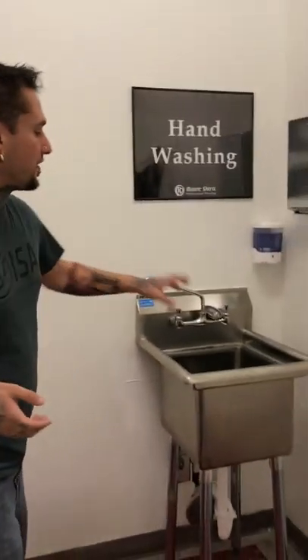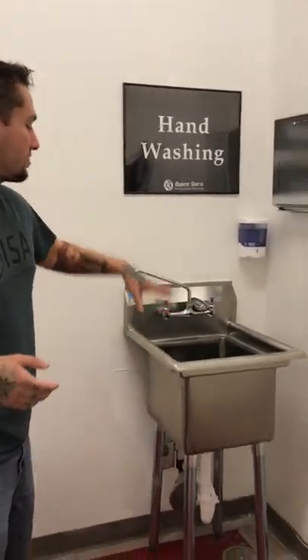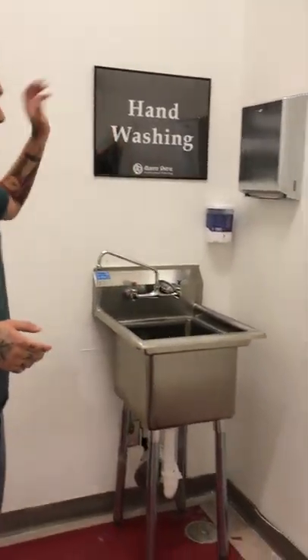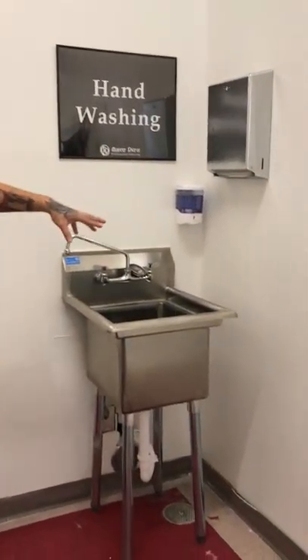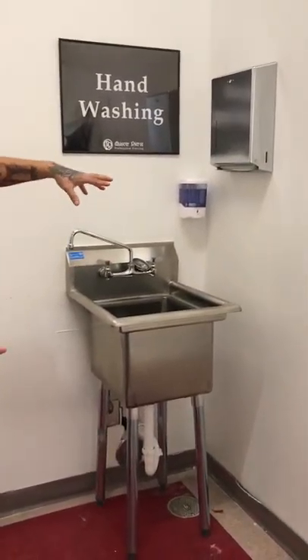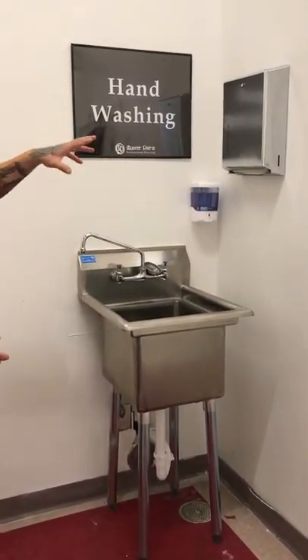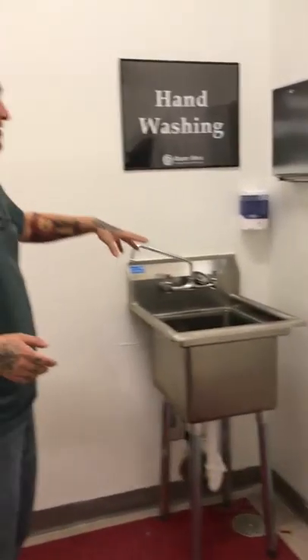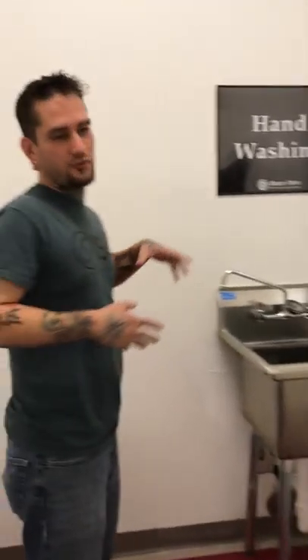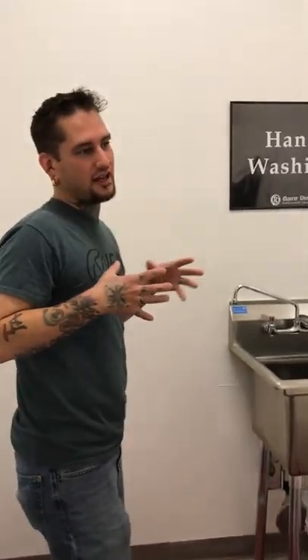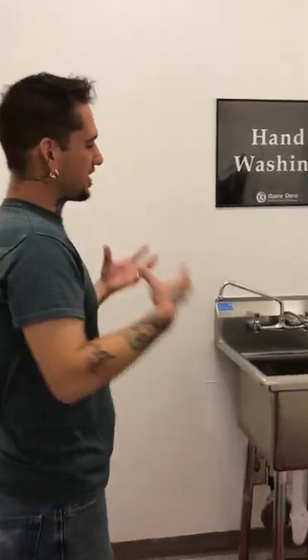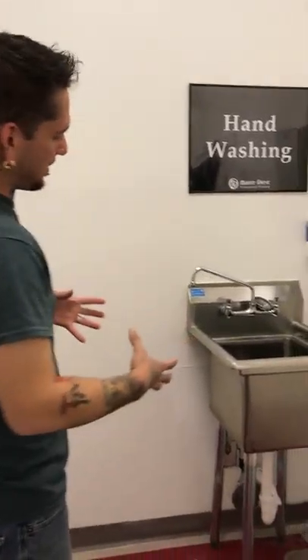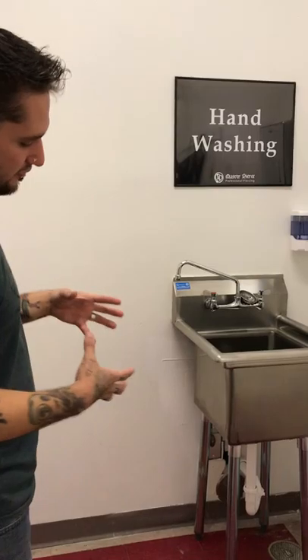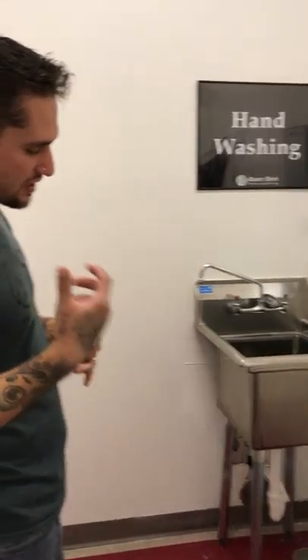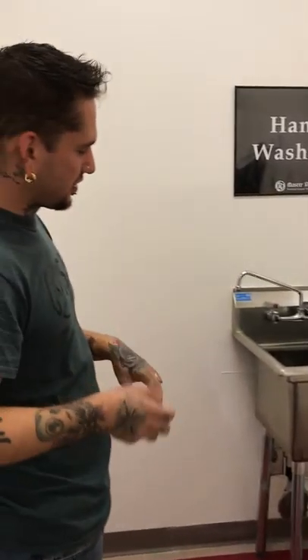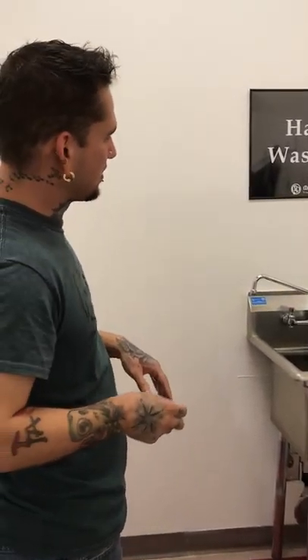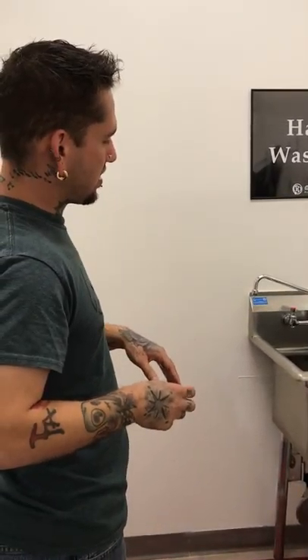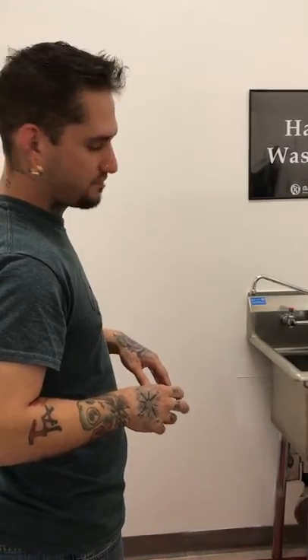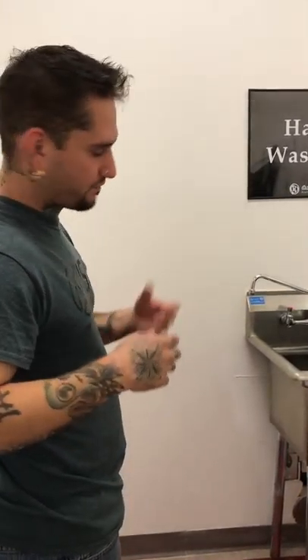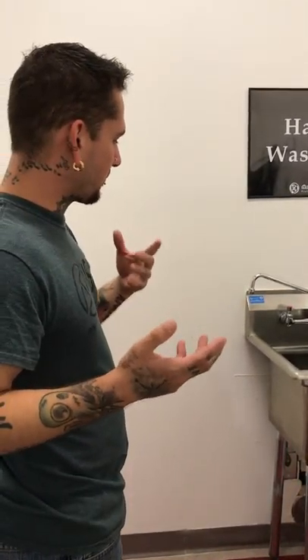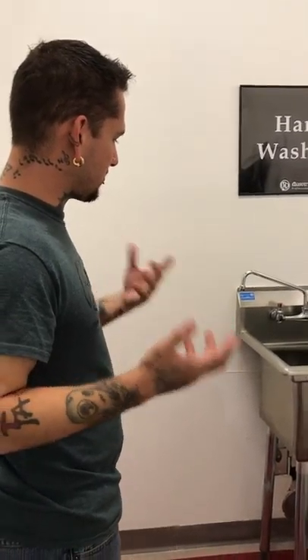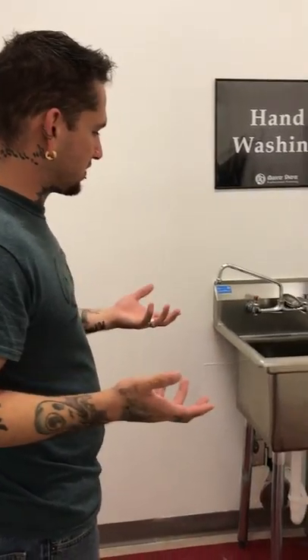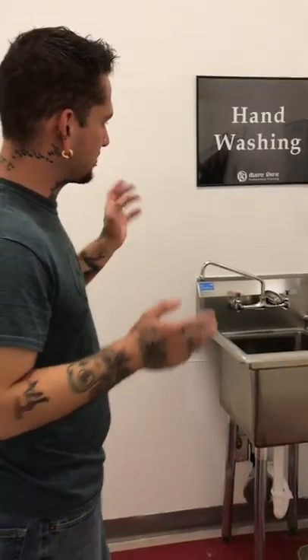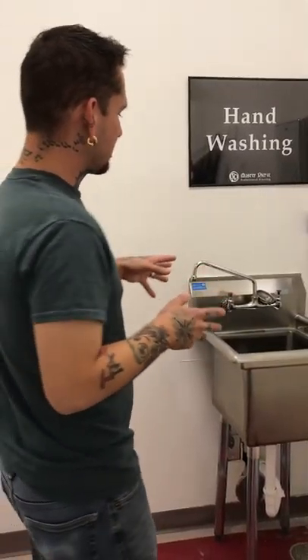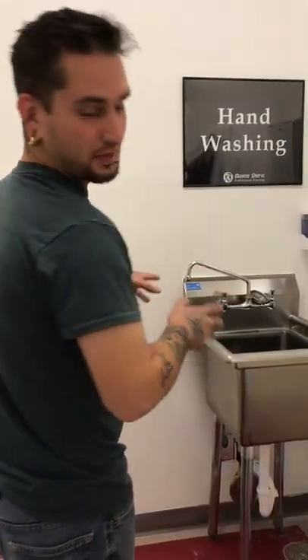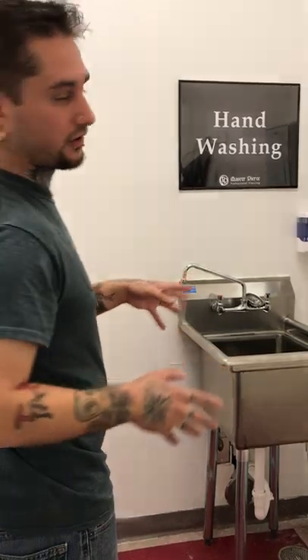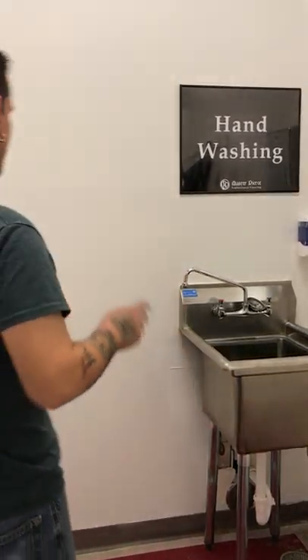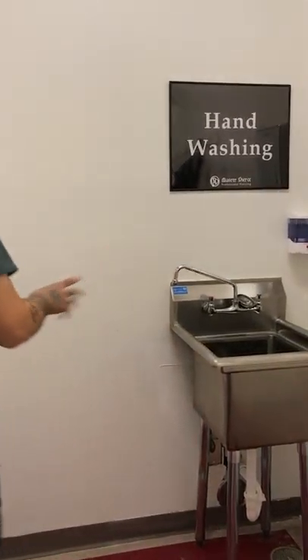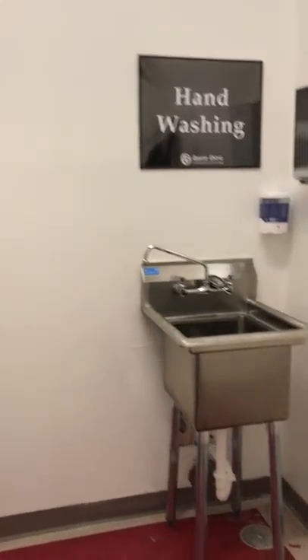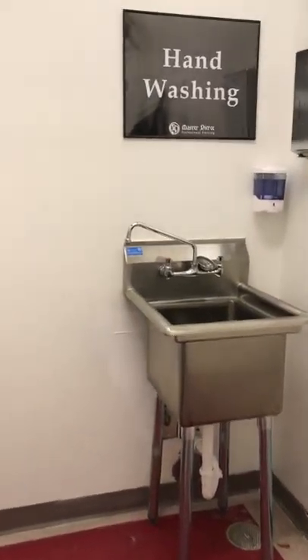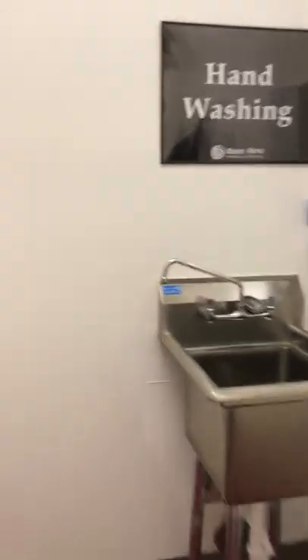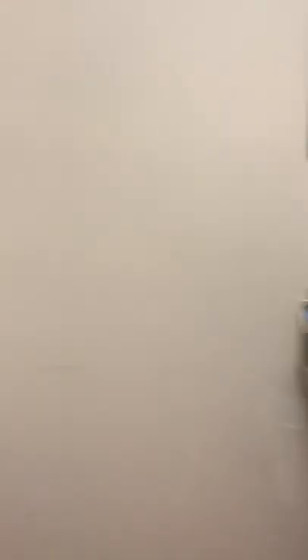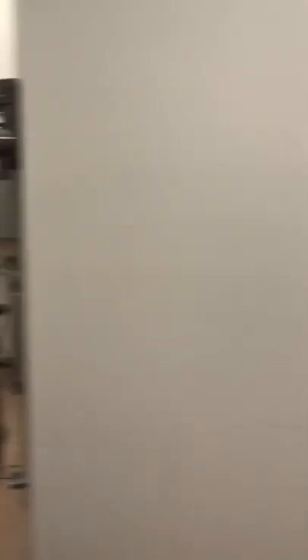State law is requiring us to have a second sink here for the tattoo artists. That's being worked on and is going to be turned into a hand-washing station back here.